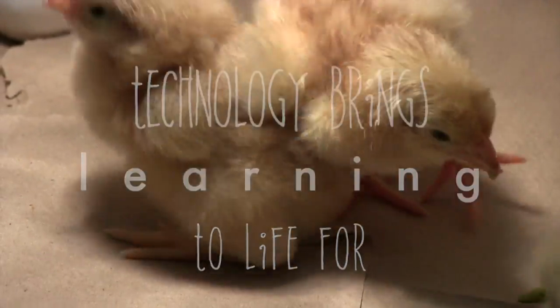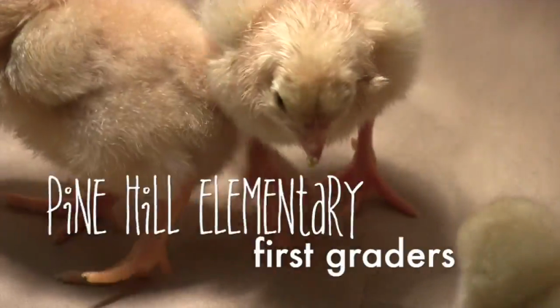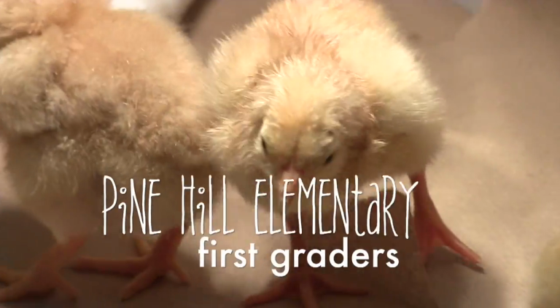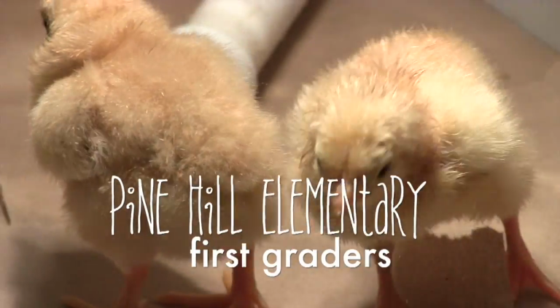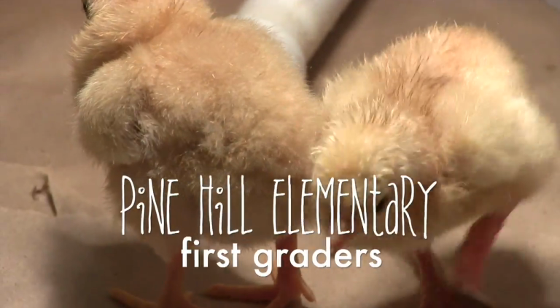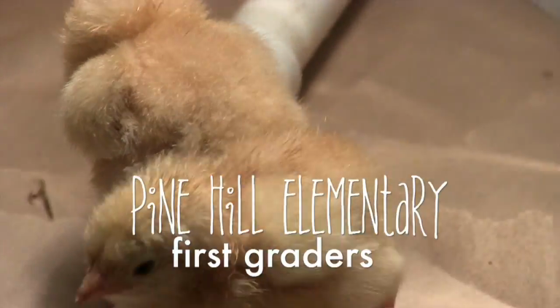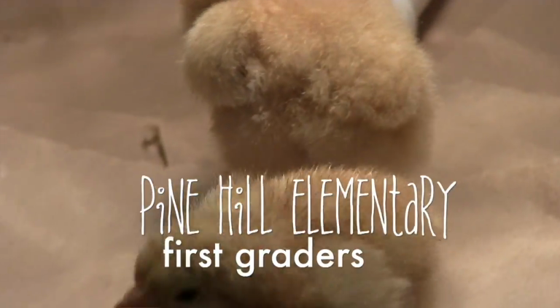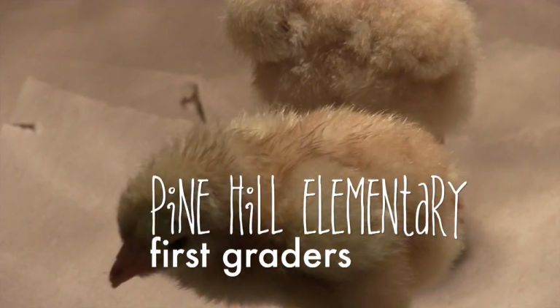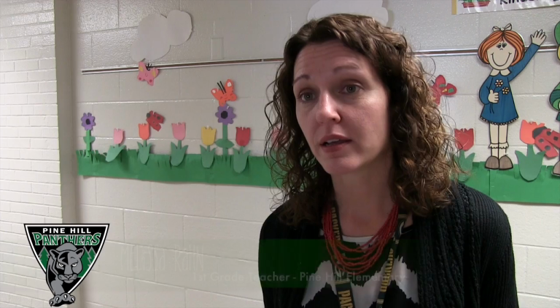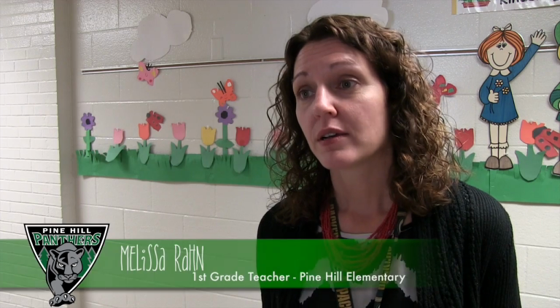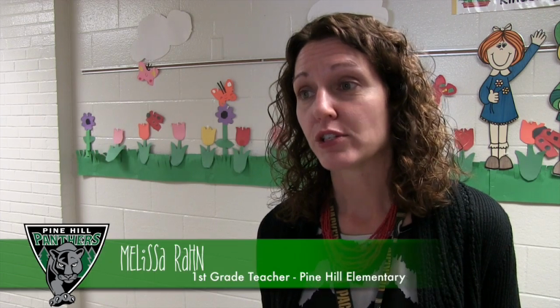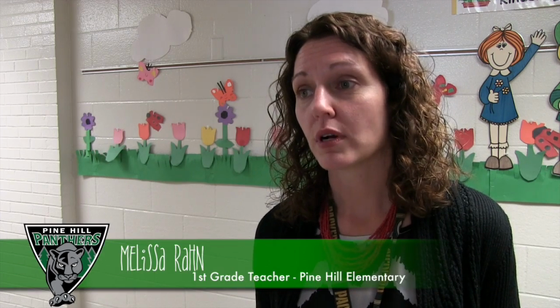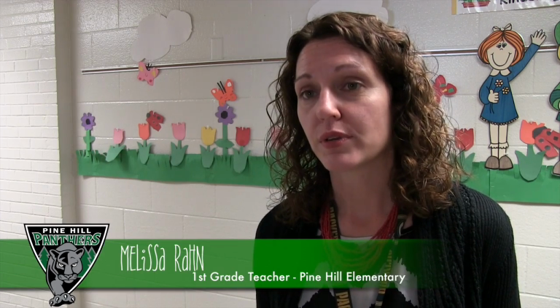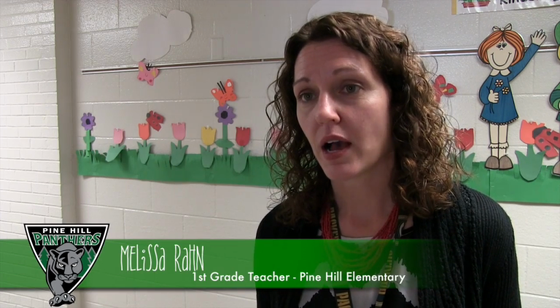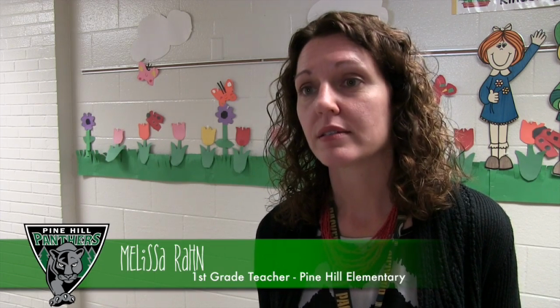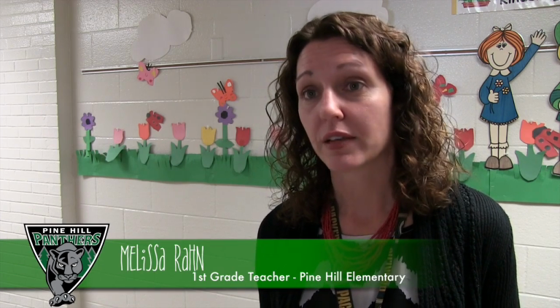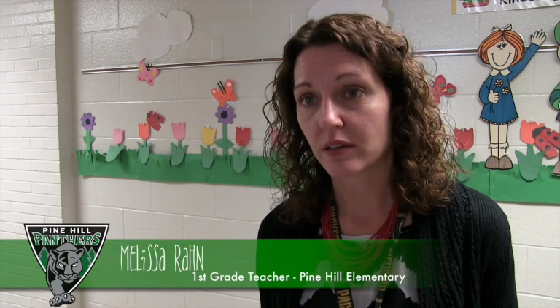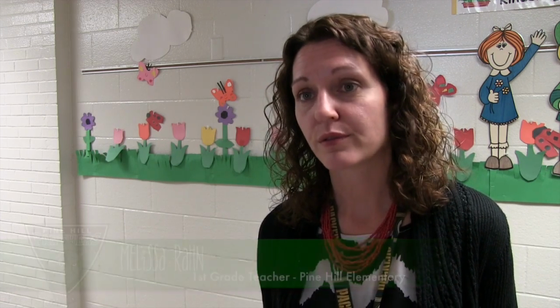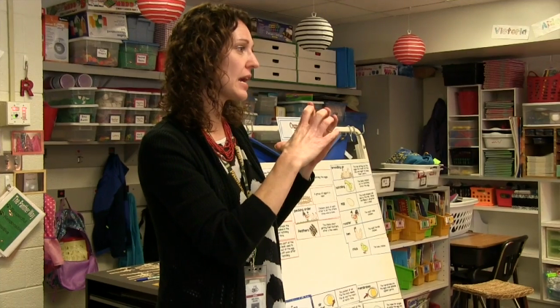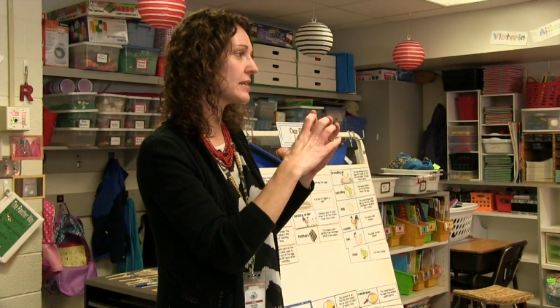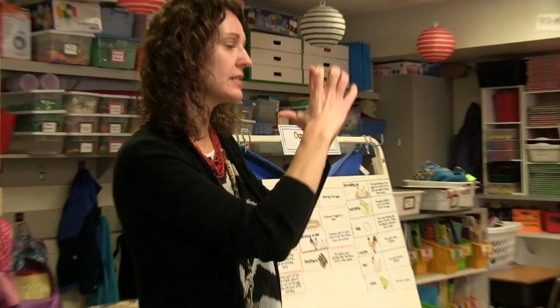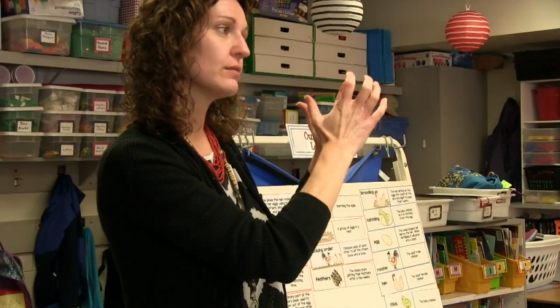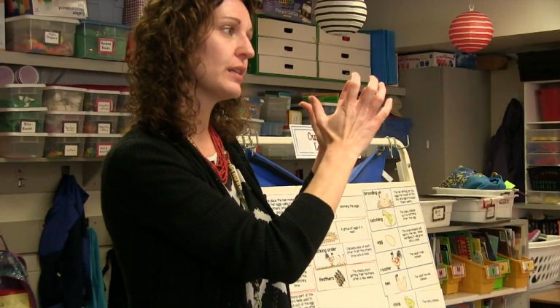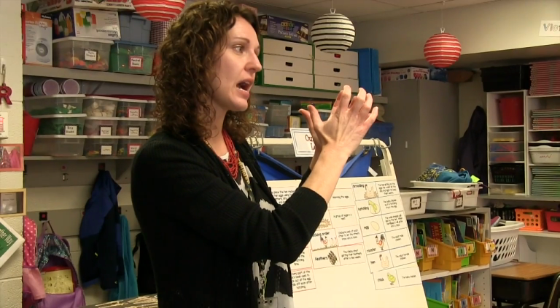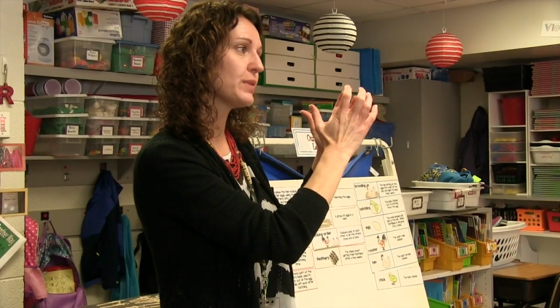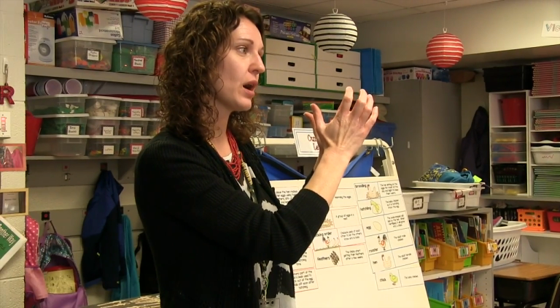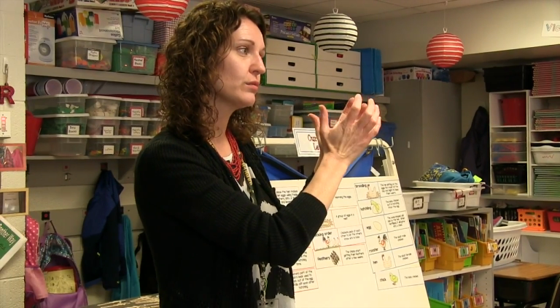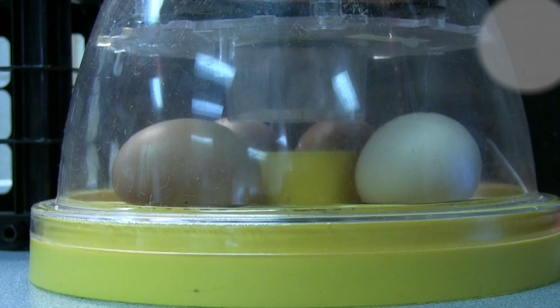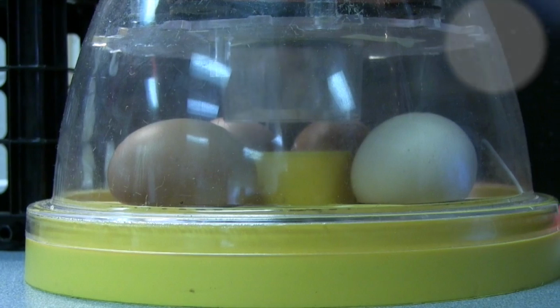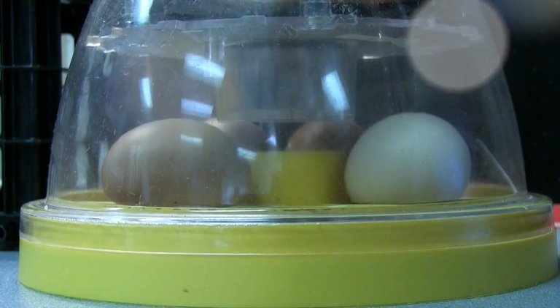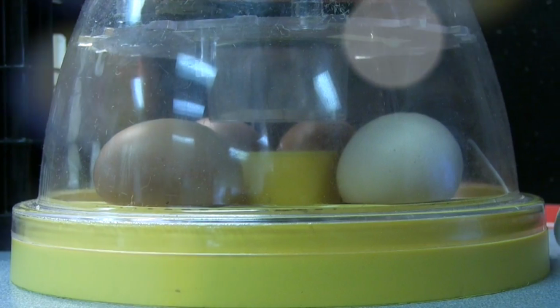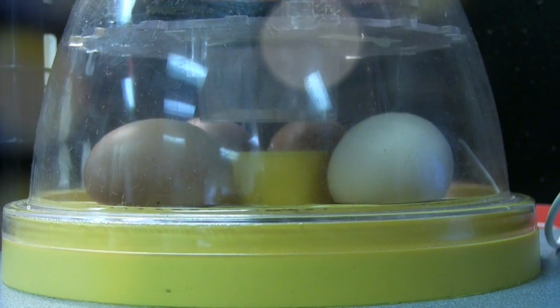Here at Pine Hill Elementary, our first grade does a unit on life cycles for chickens. We start with seven eggs and they go in the incubator for about 21 days.